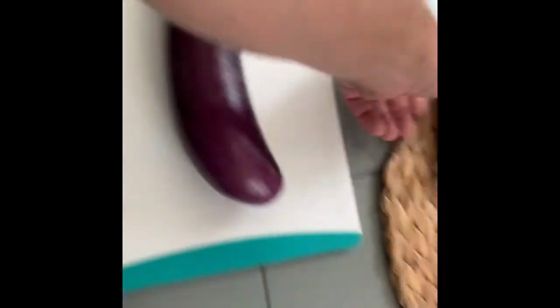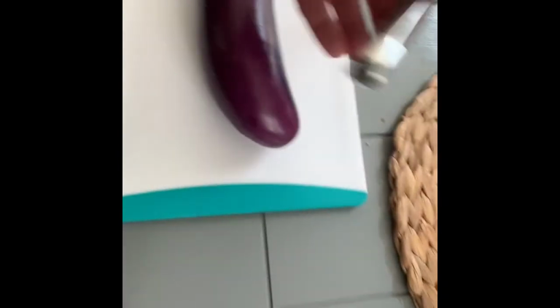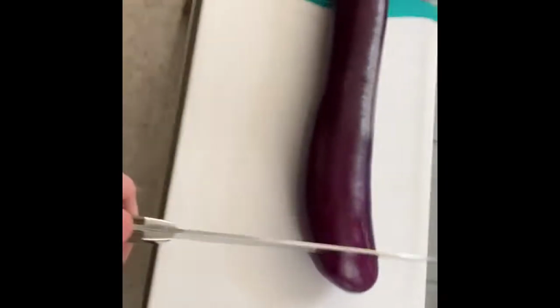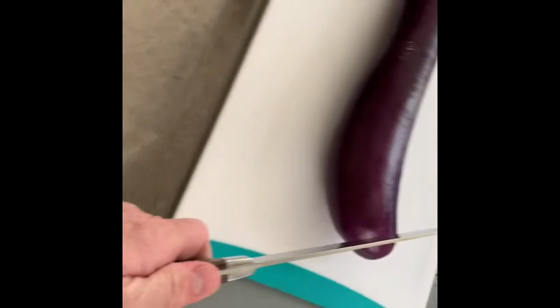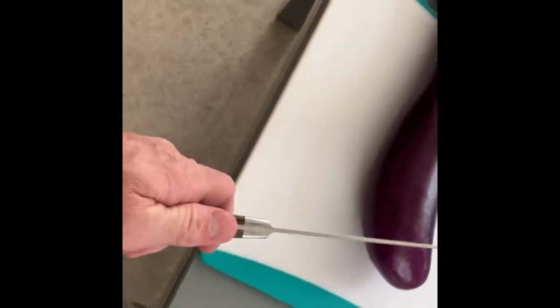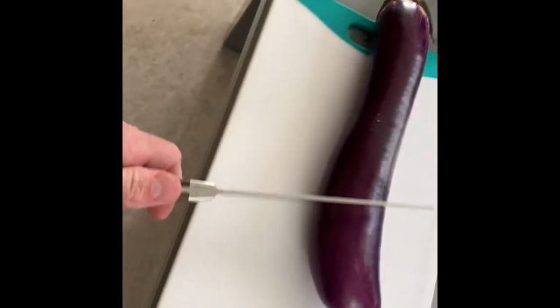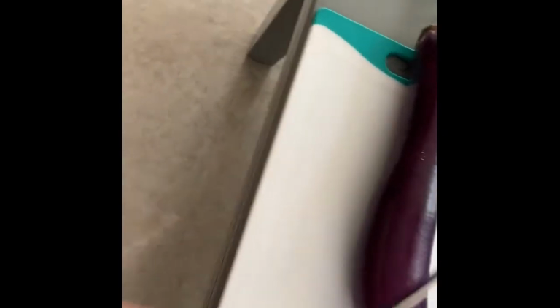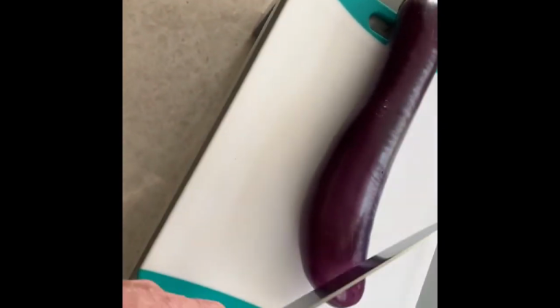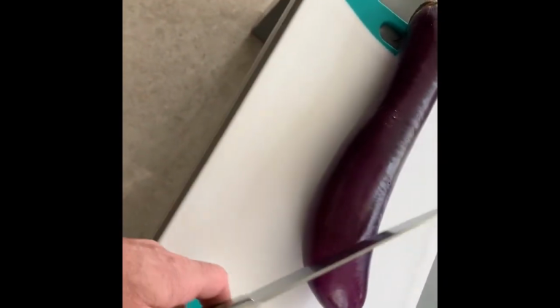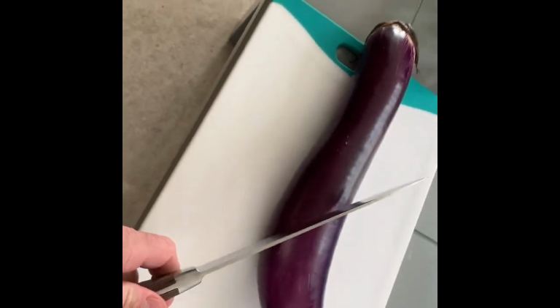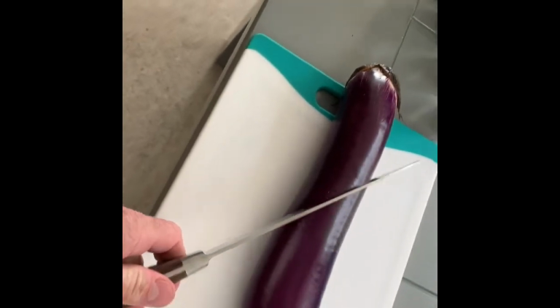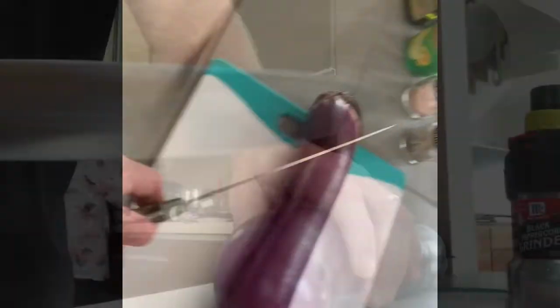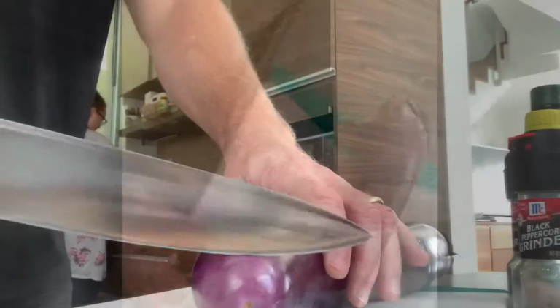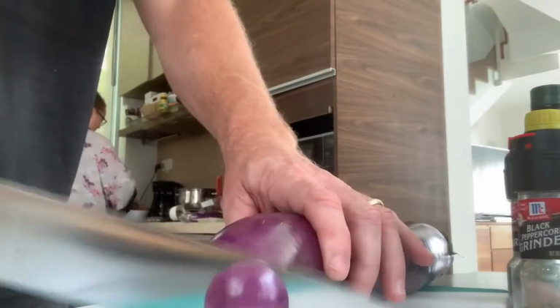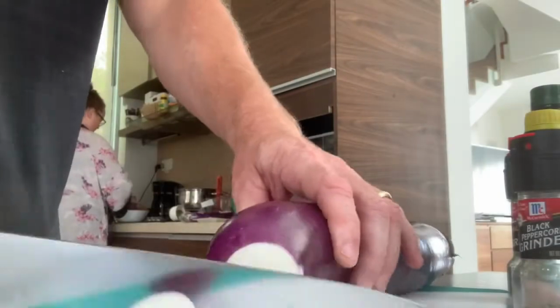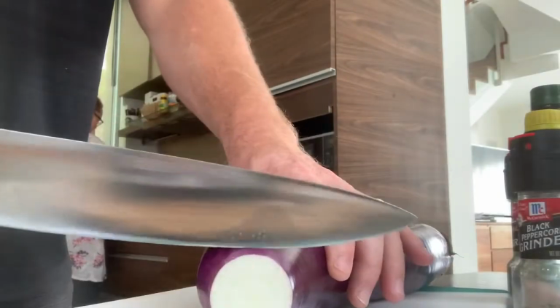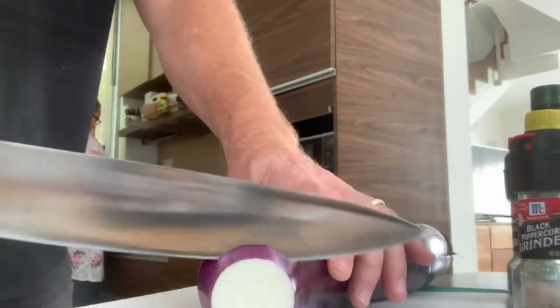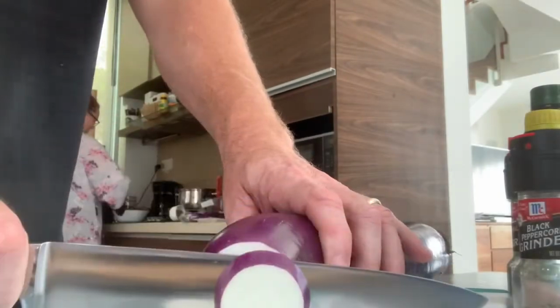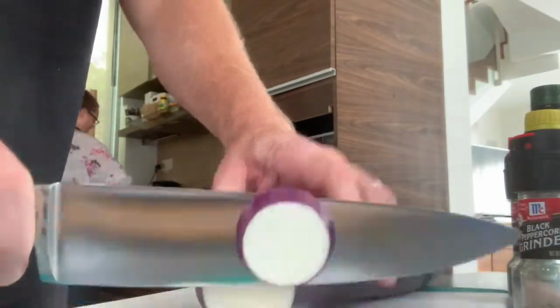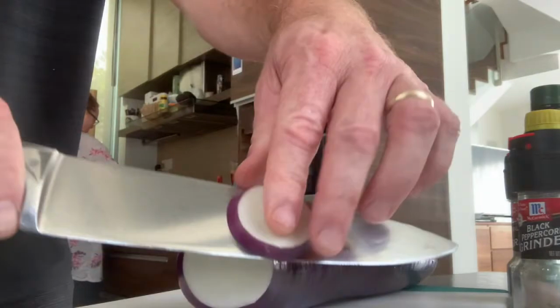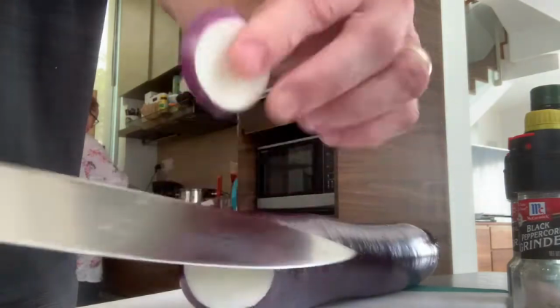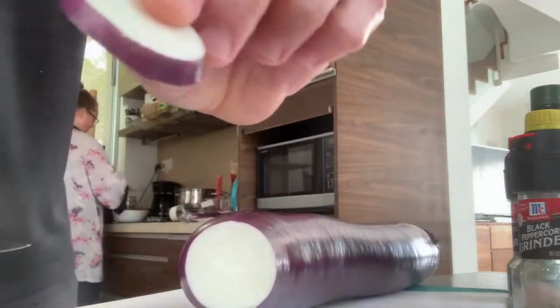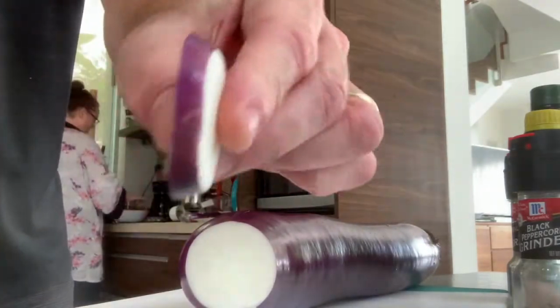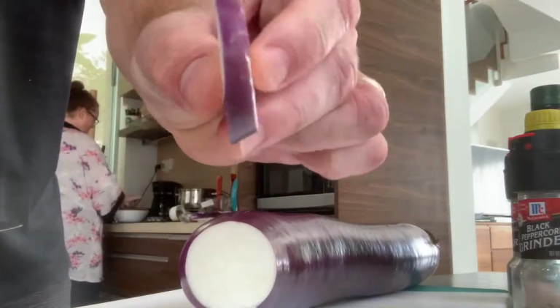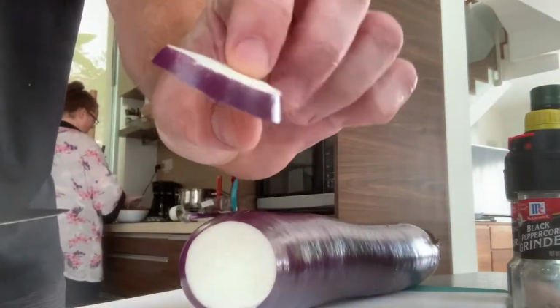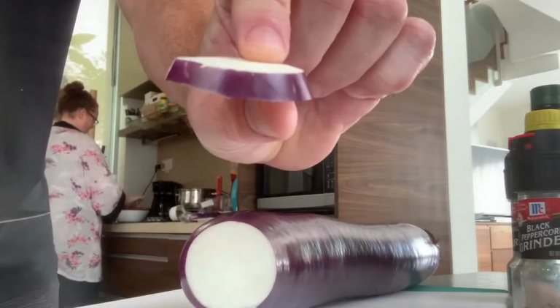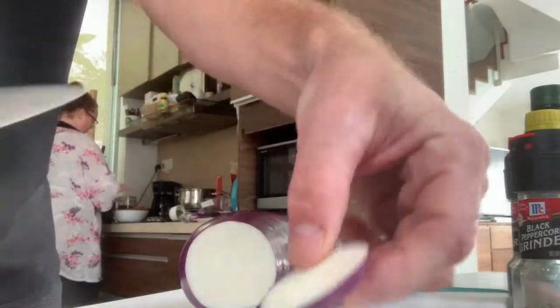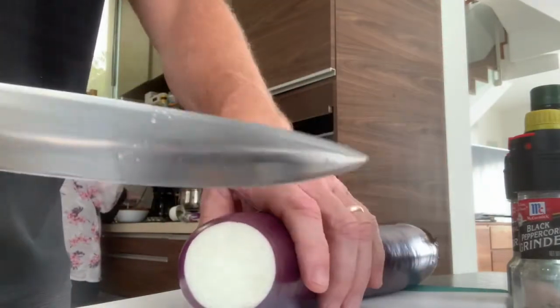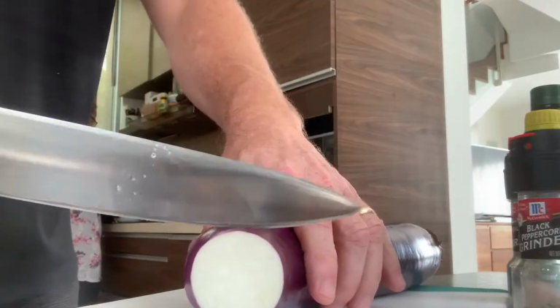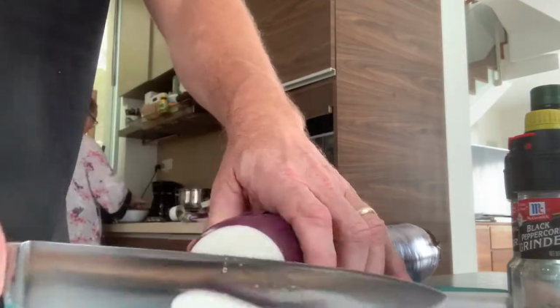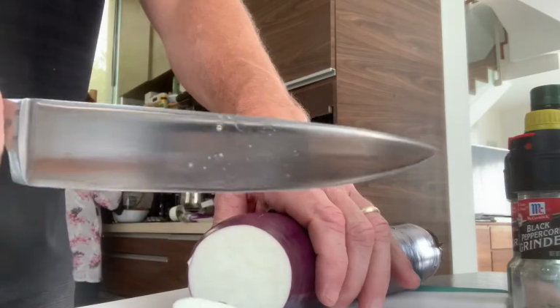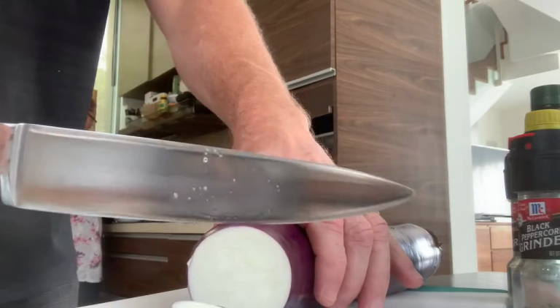You can cut it however you like. I just cut mine straight, but you can get fancy and cut it sideways. Cut it however thick you want — you don't have to be perfect.